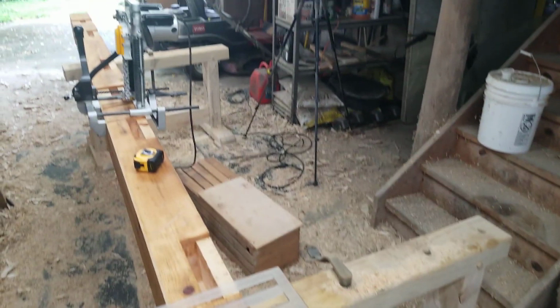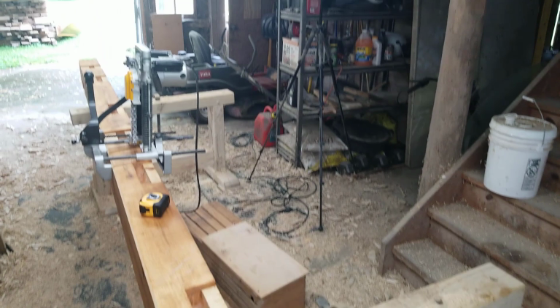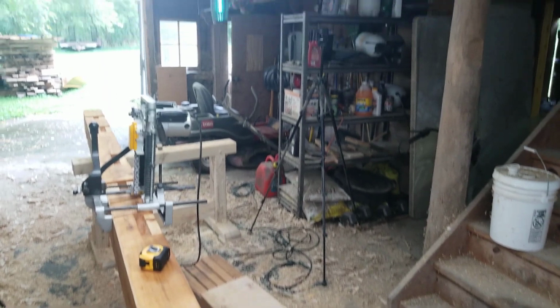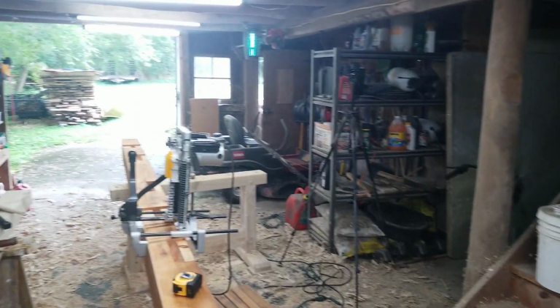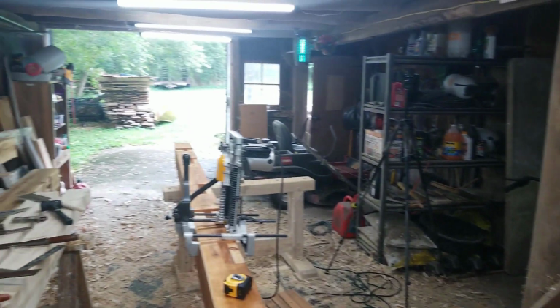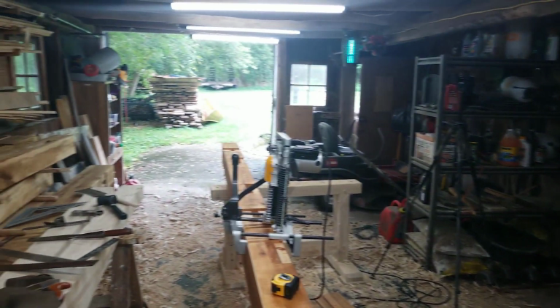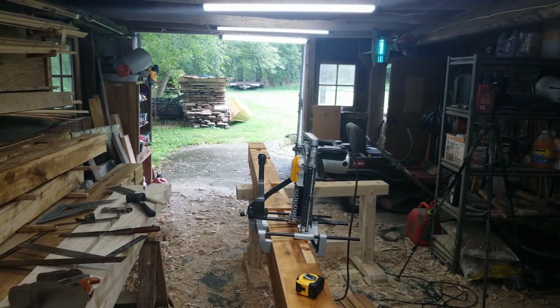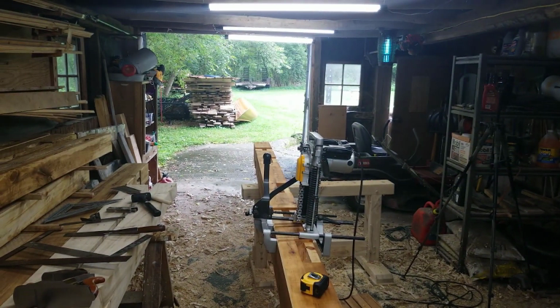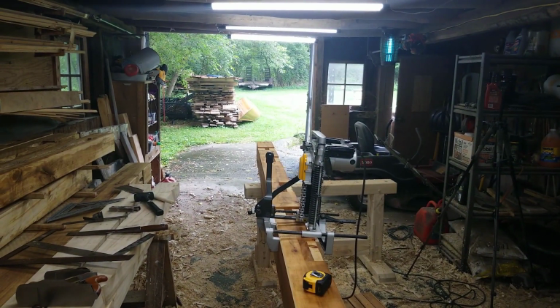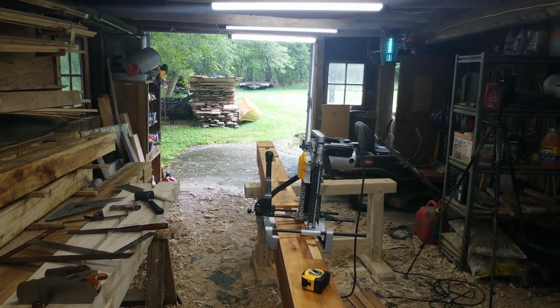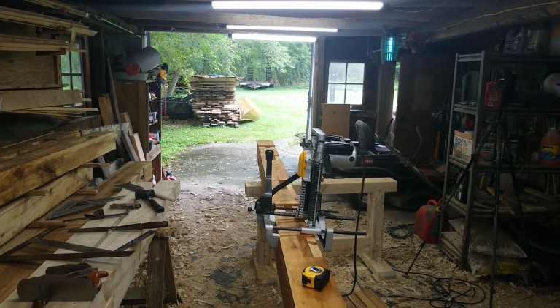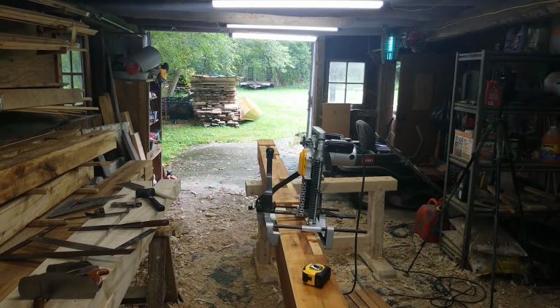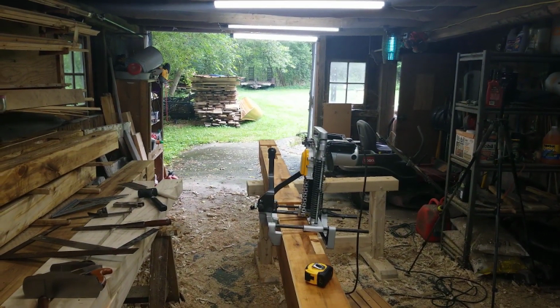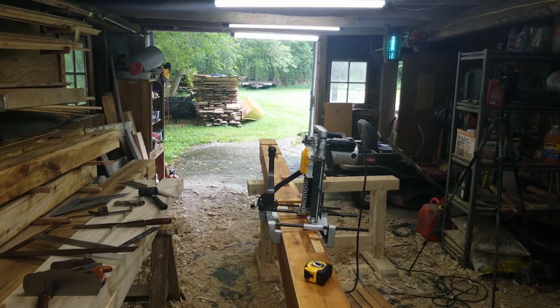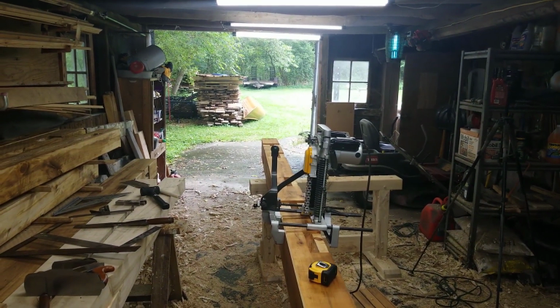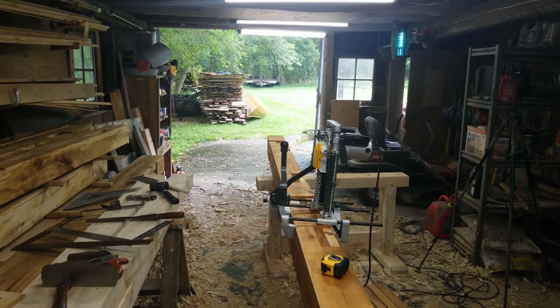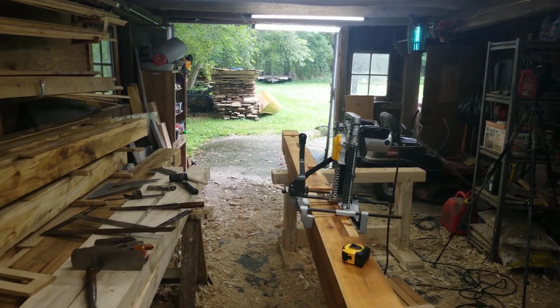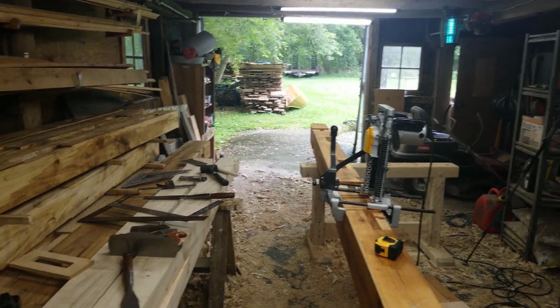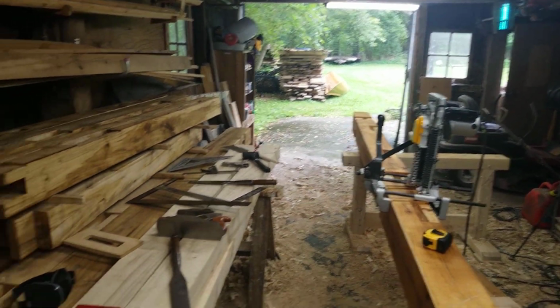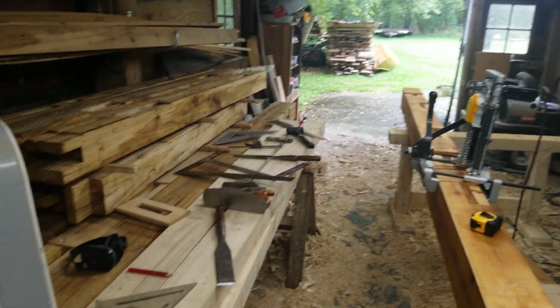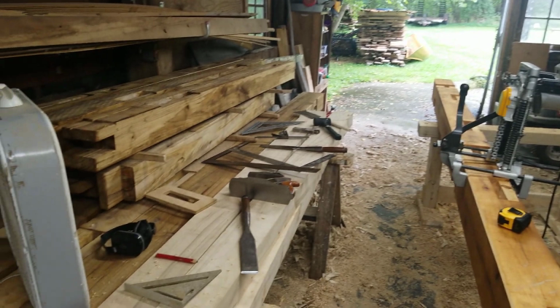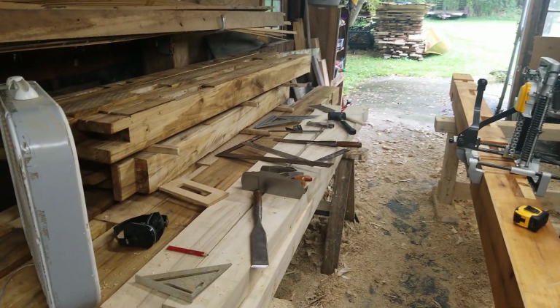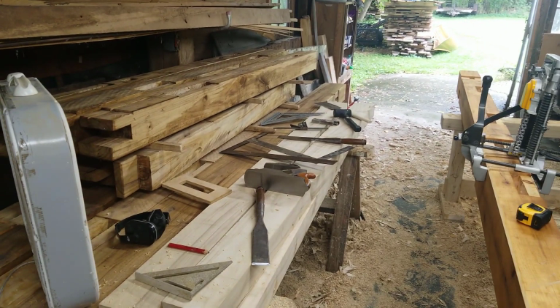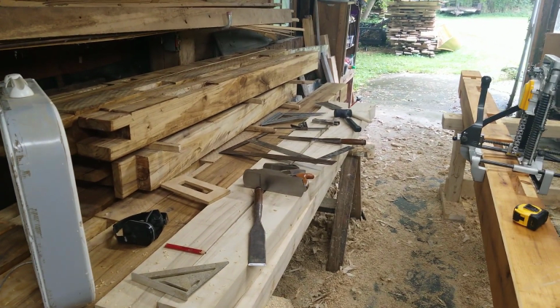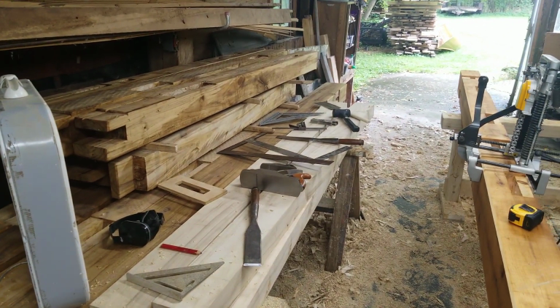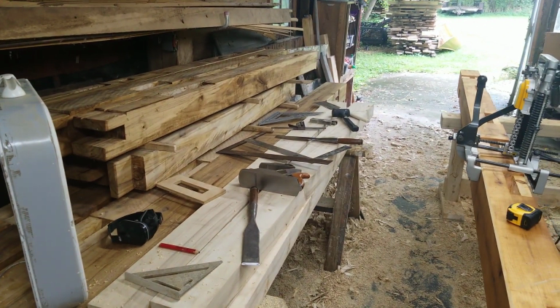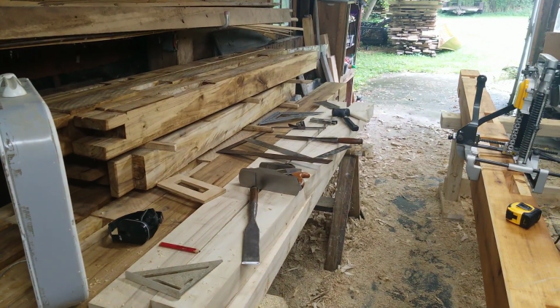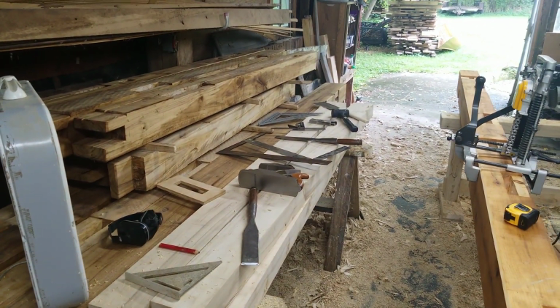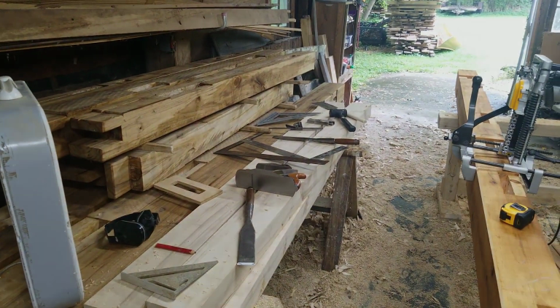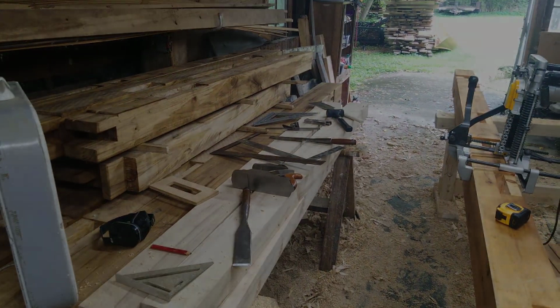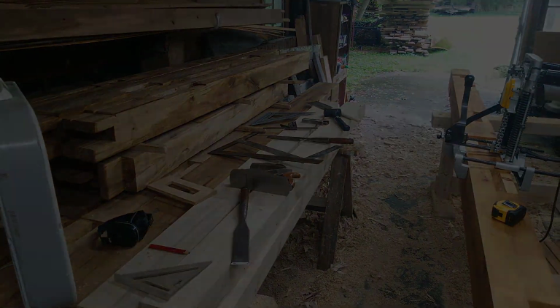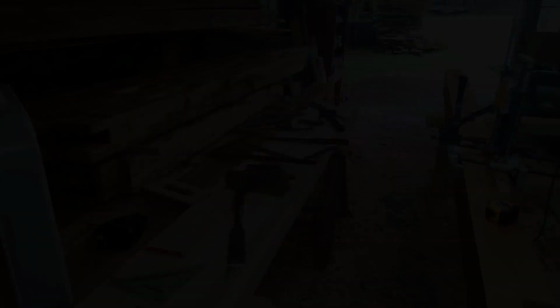So that's my tour of the framing shop. Thanks for following along. In subsequent videos you'll see all of this go together. As always, thanks for watching.